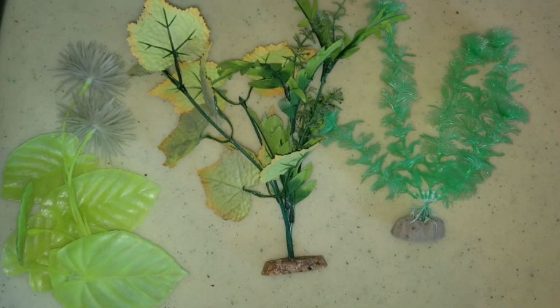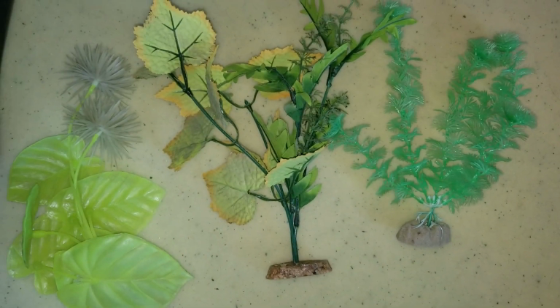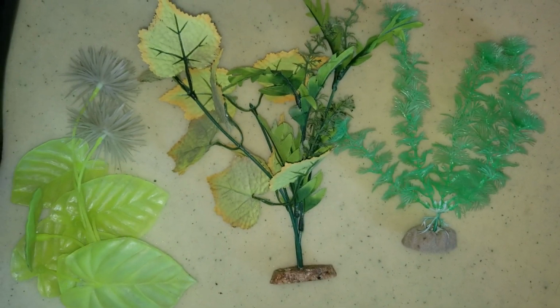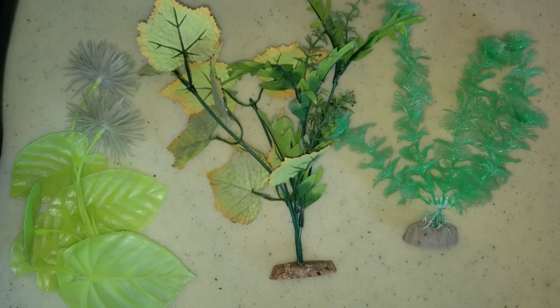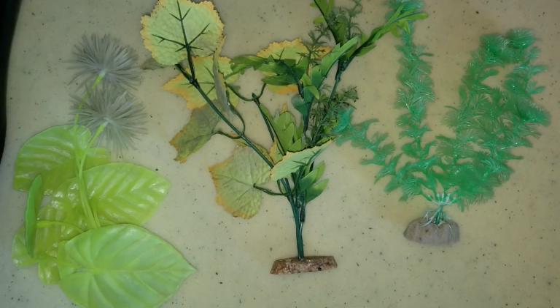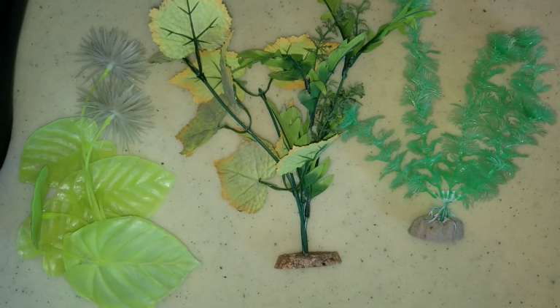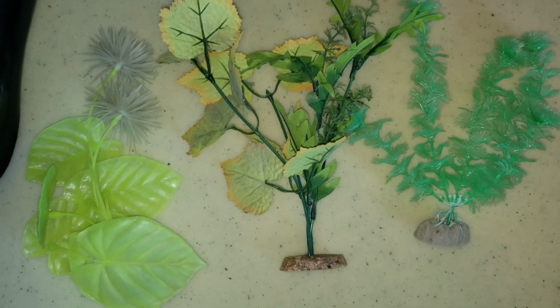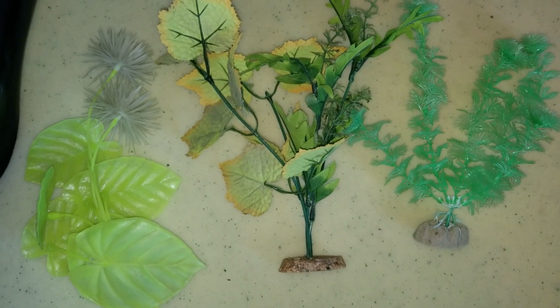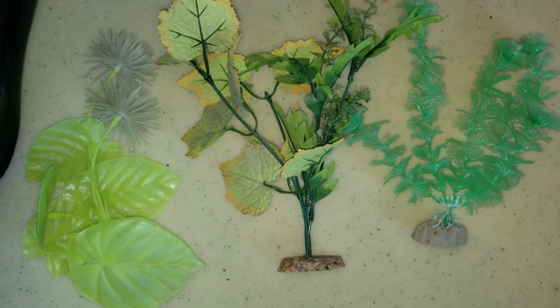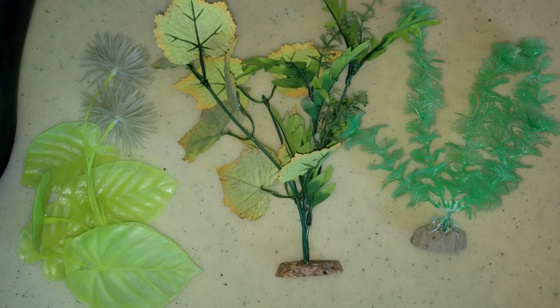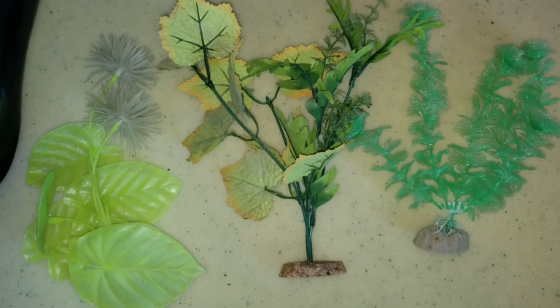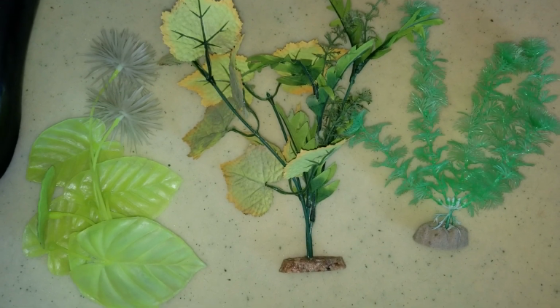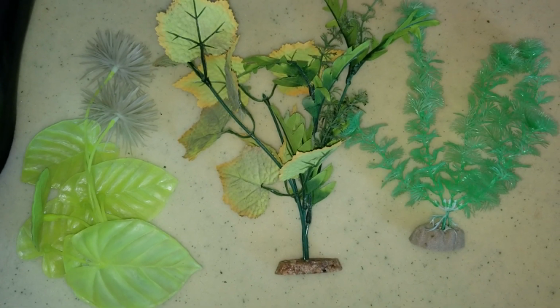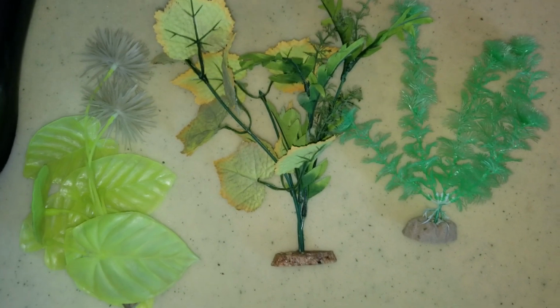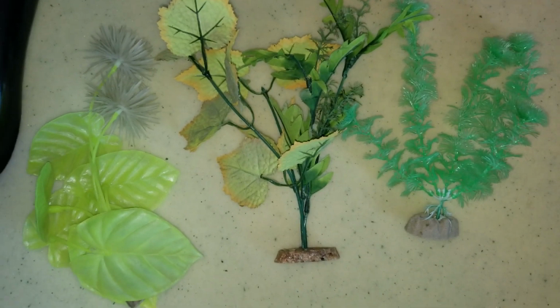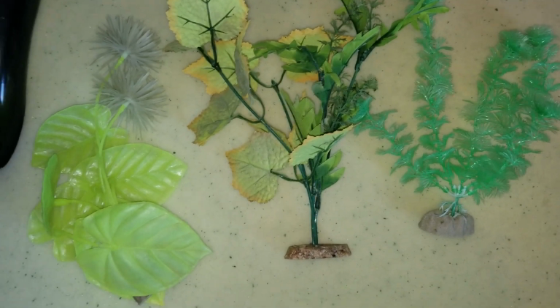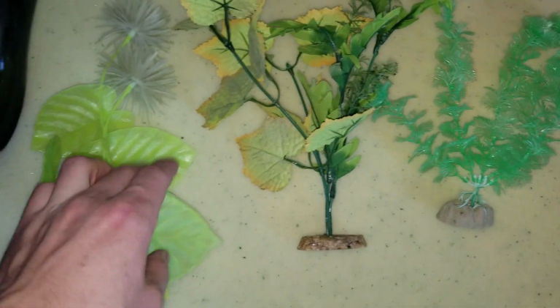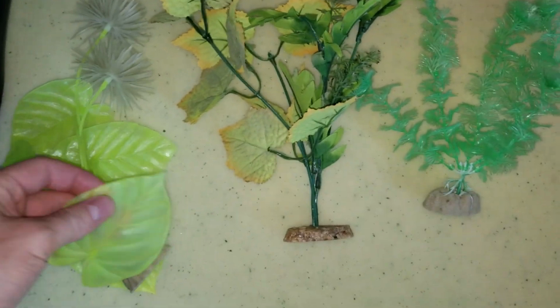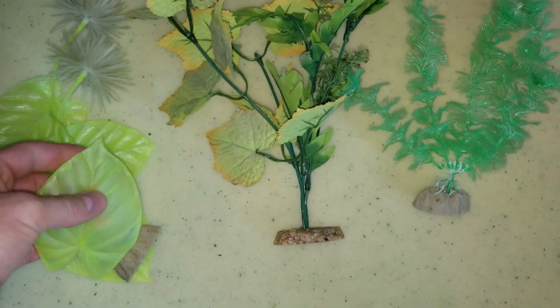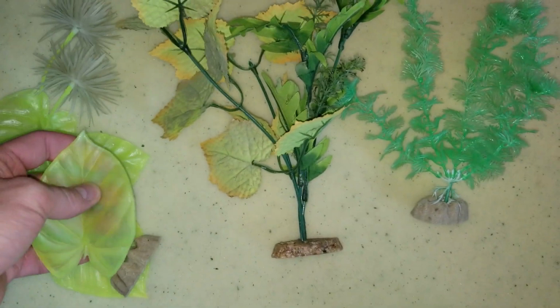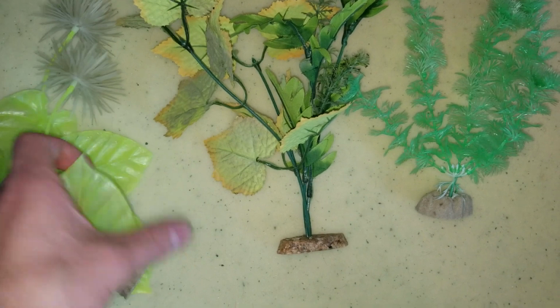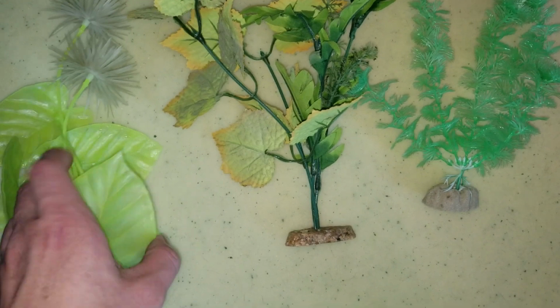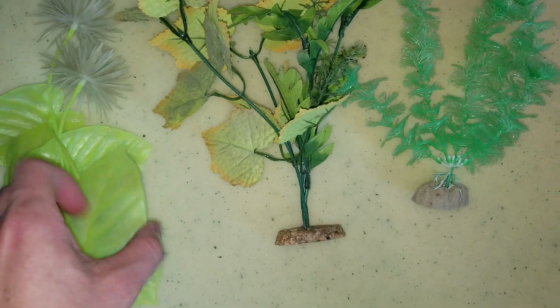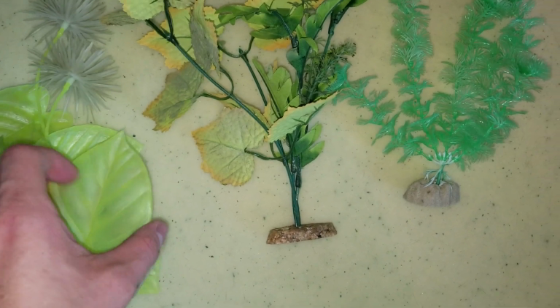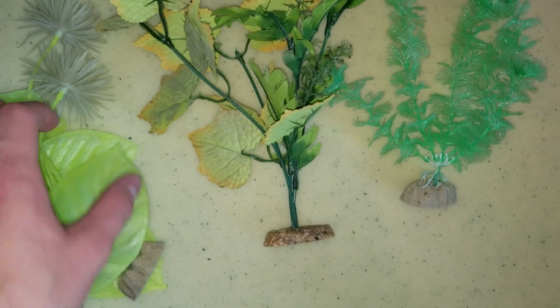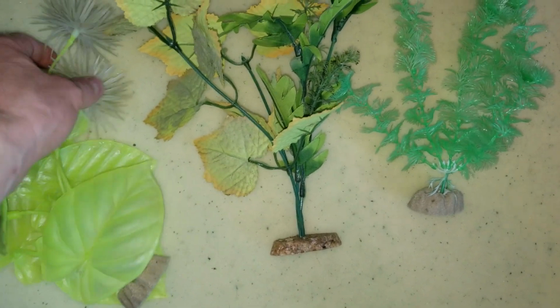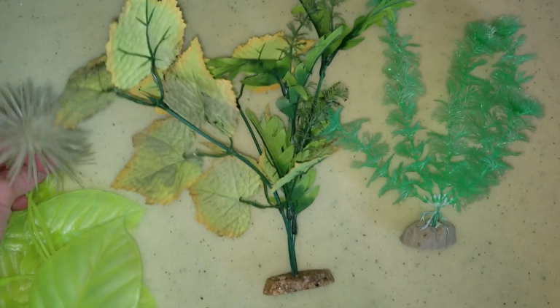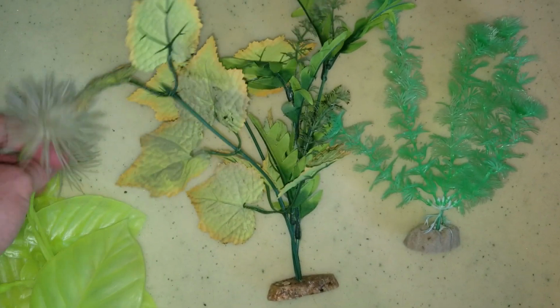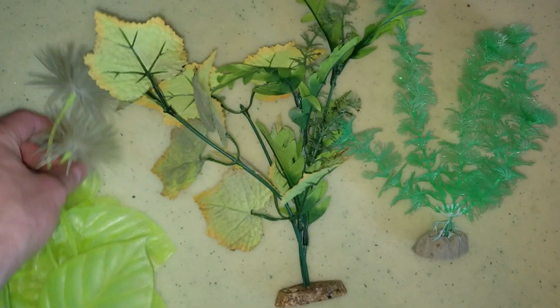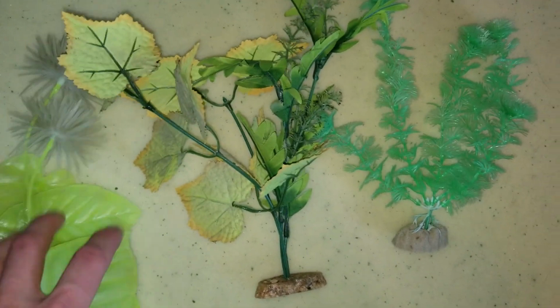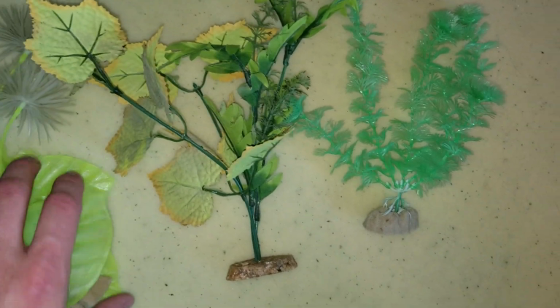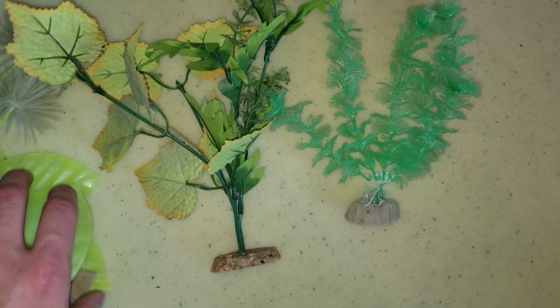Hey everyone, I wanted to talk about three main different types of fake plants real fast. So you have your hard plastic ones — like this guy, this is the Glow Fish brand, the Tetra ones.